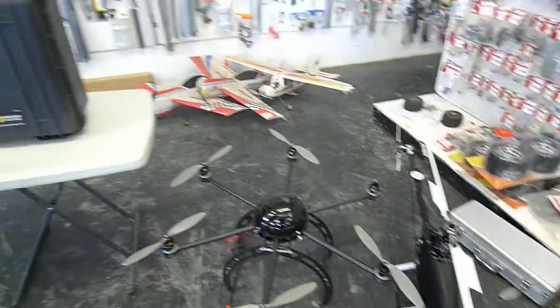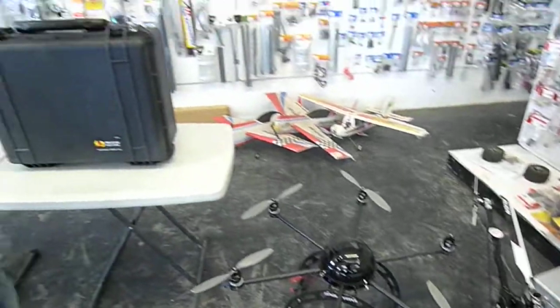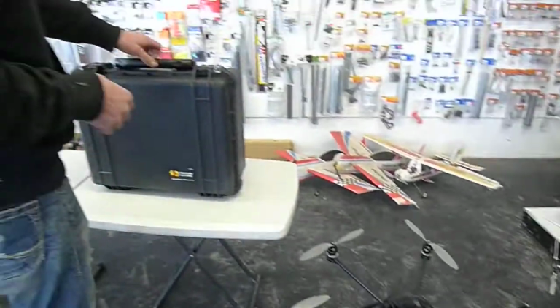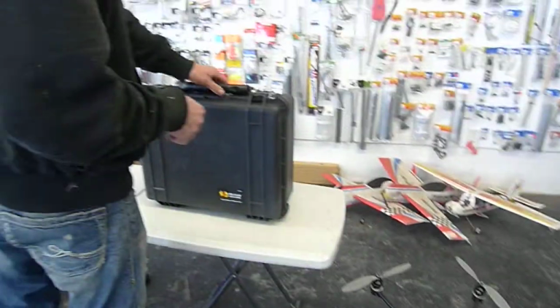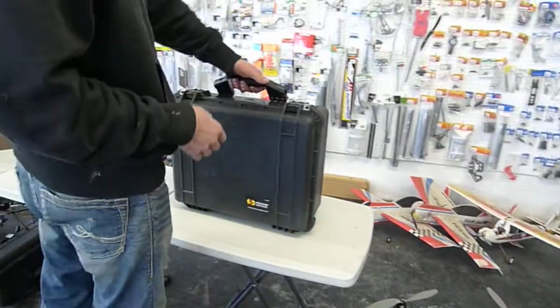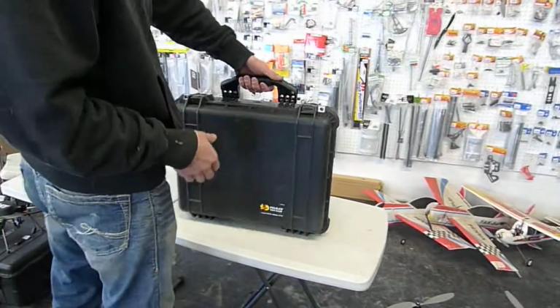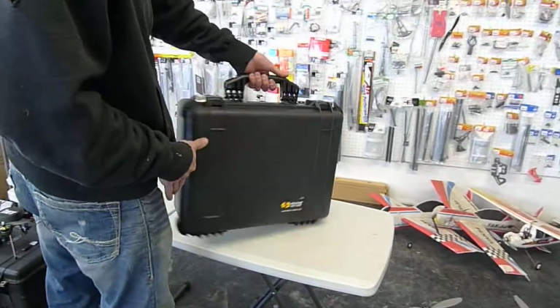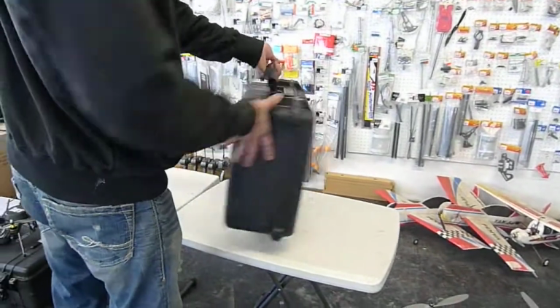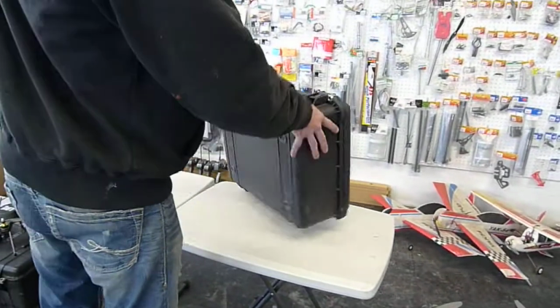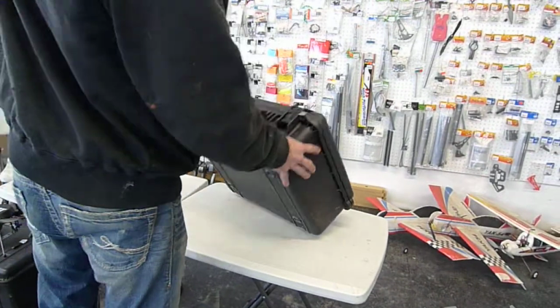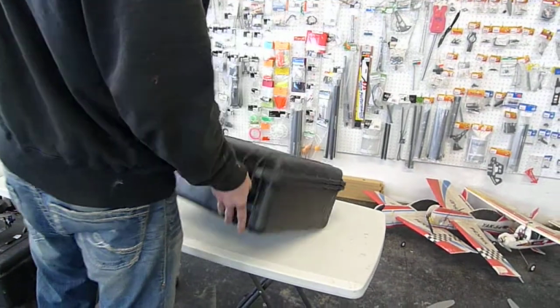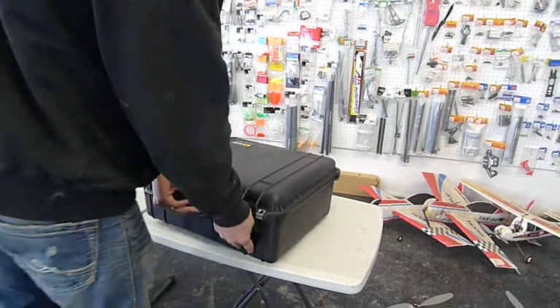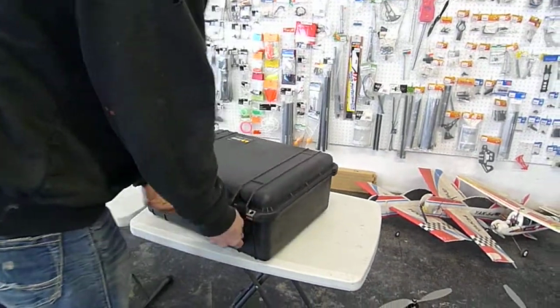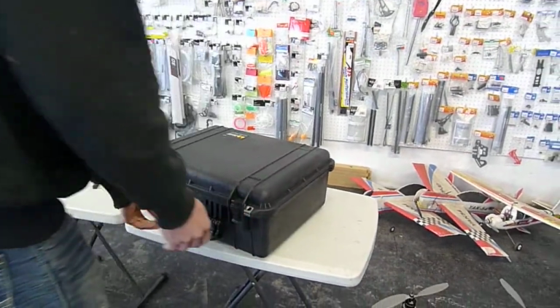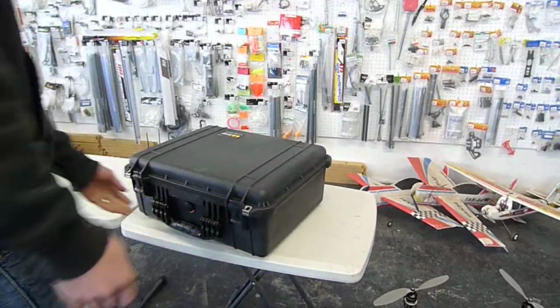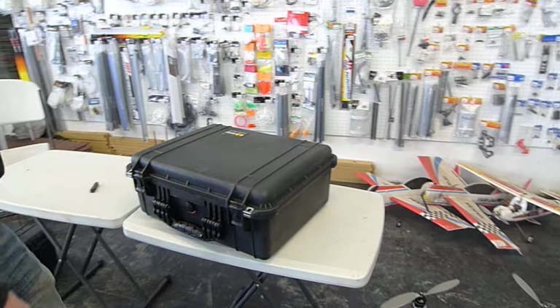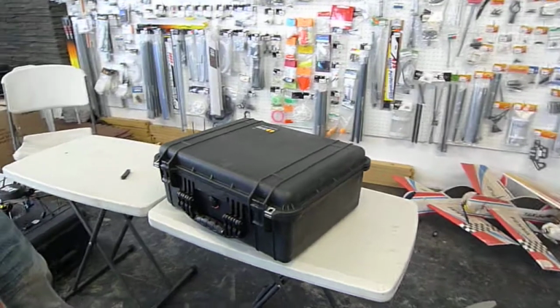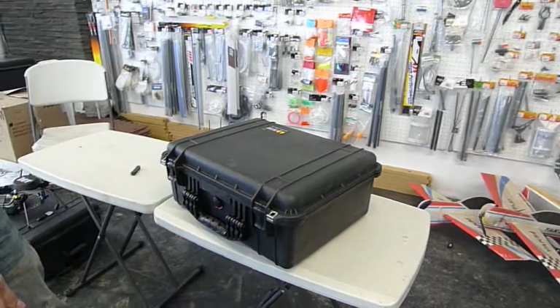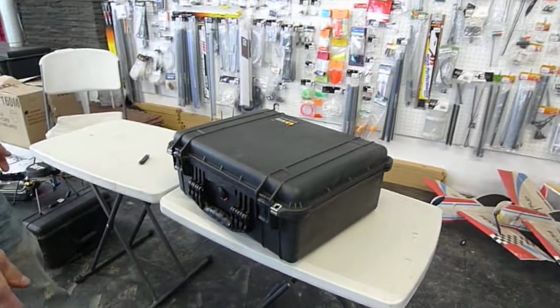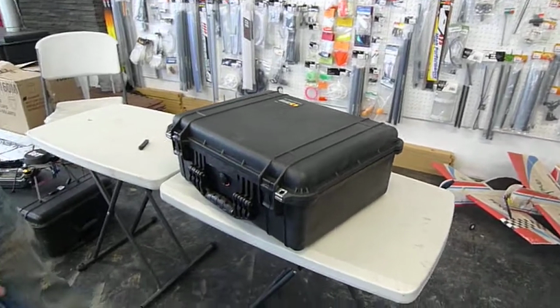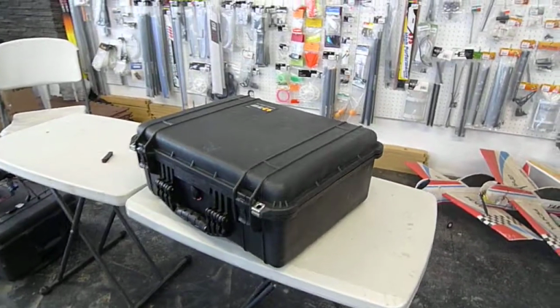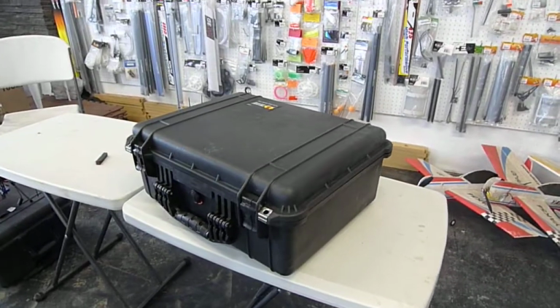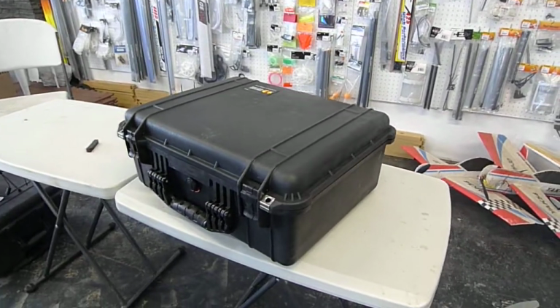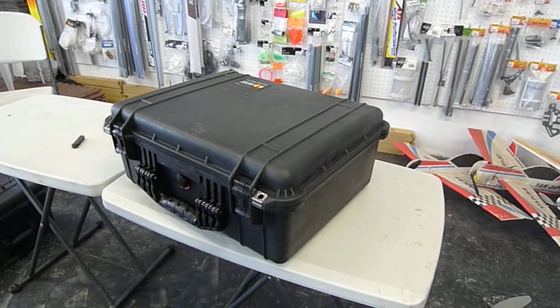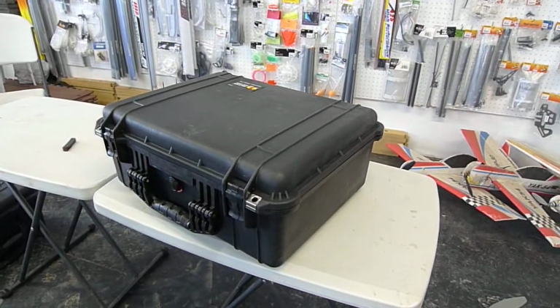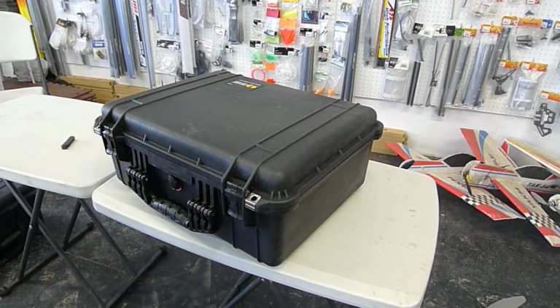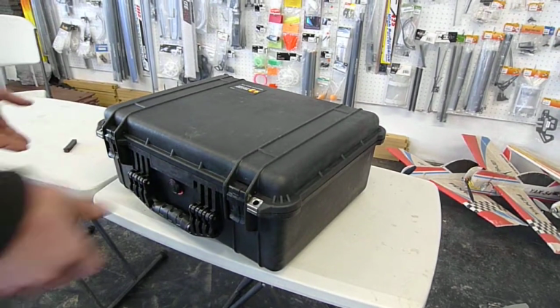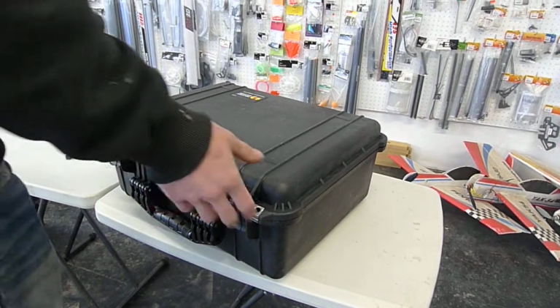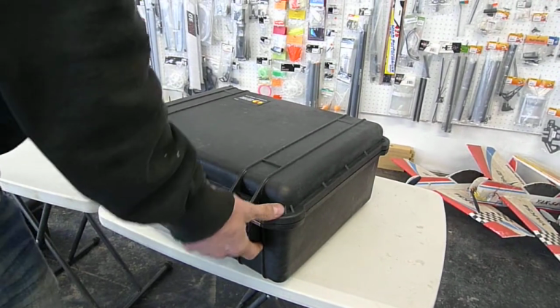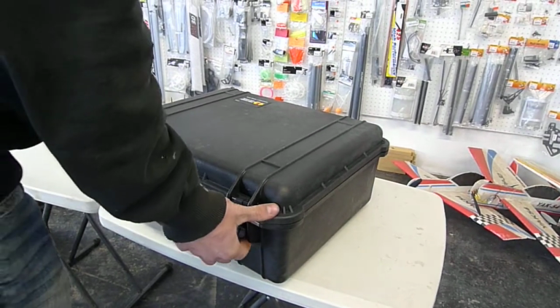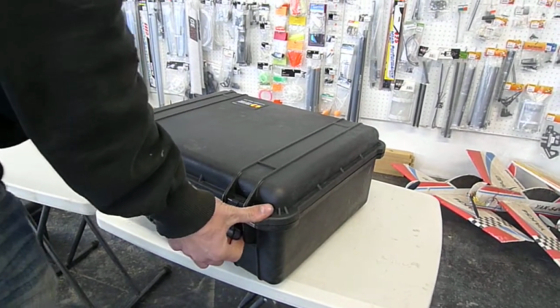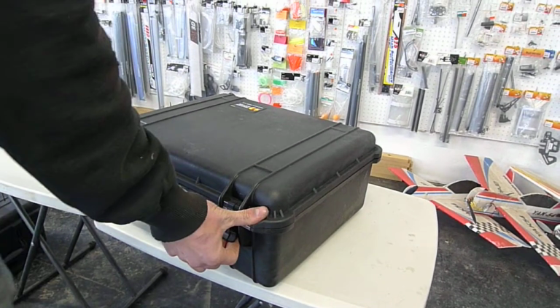As requested, this is the GAUI 330X, ready to go in a transport case. Compact and quite simple to use.